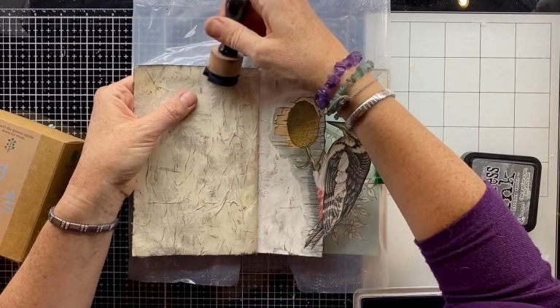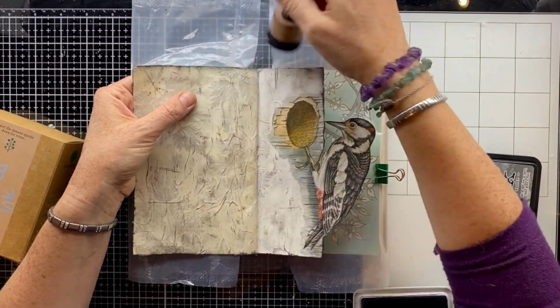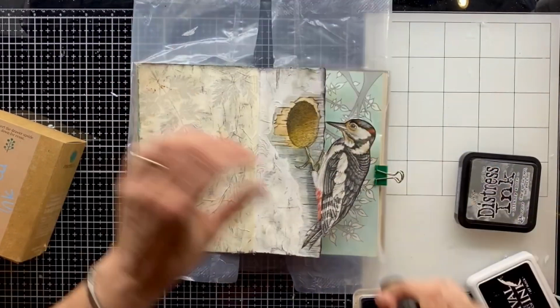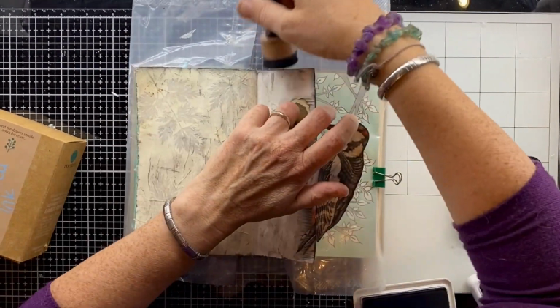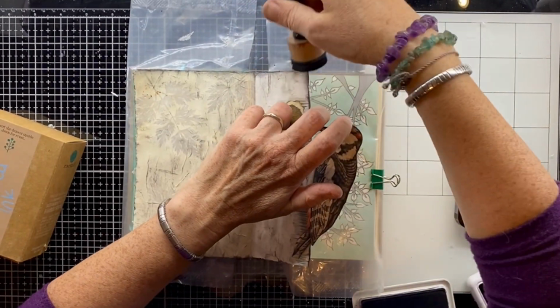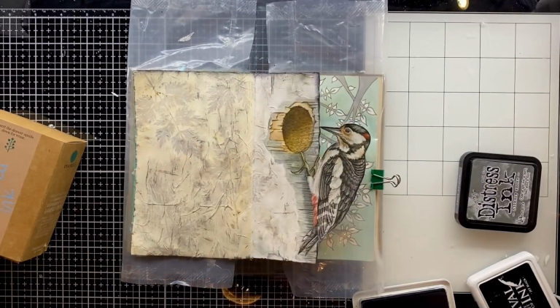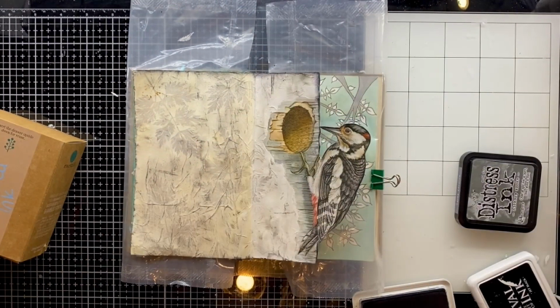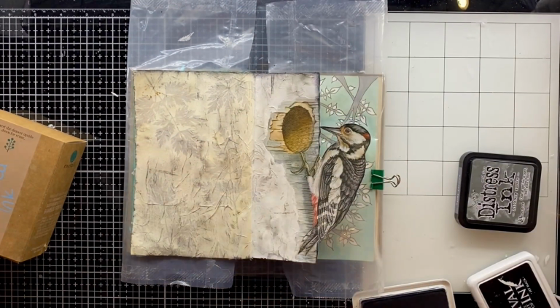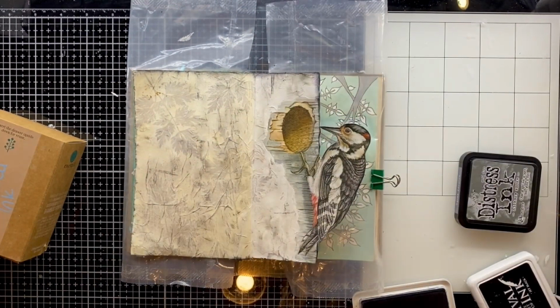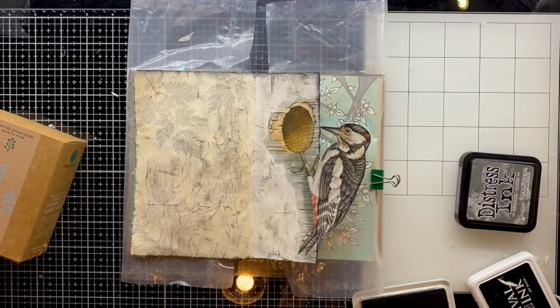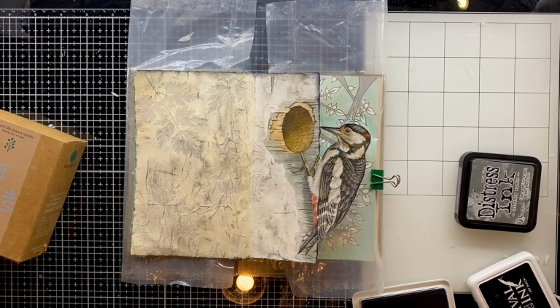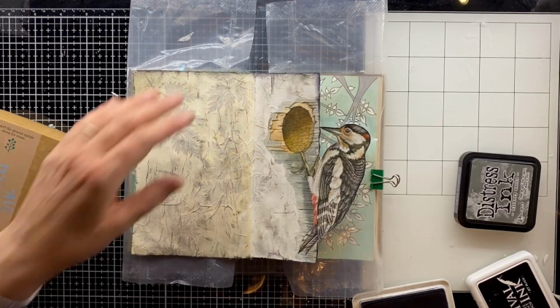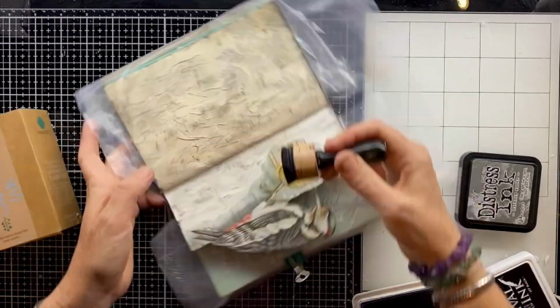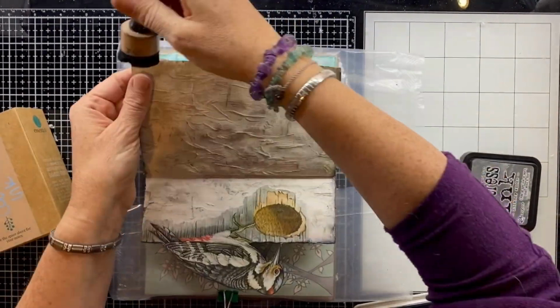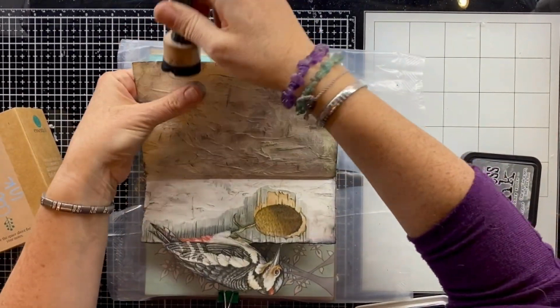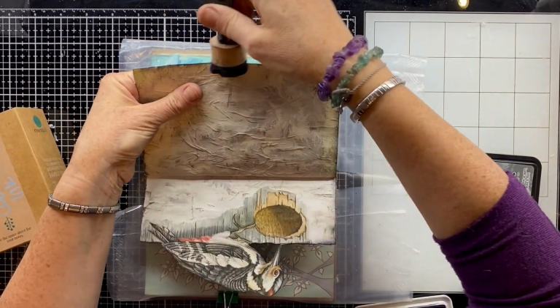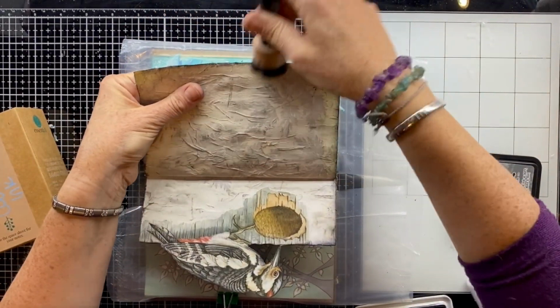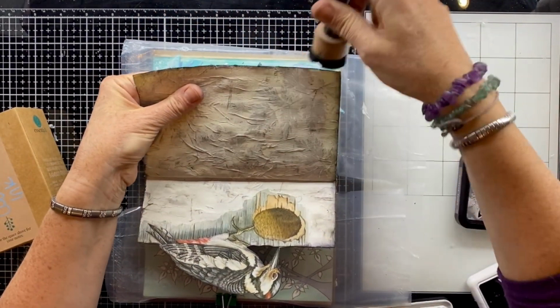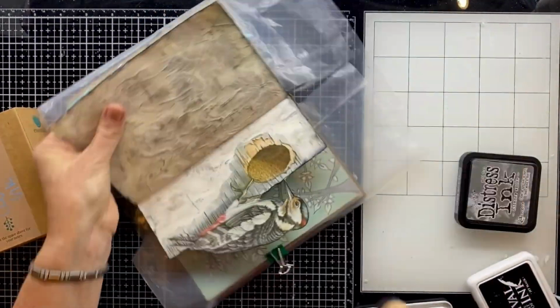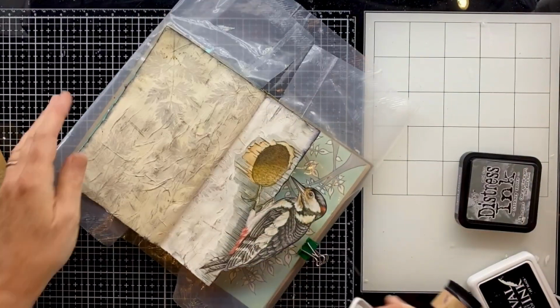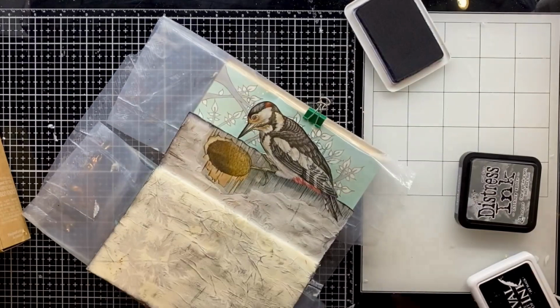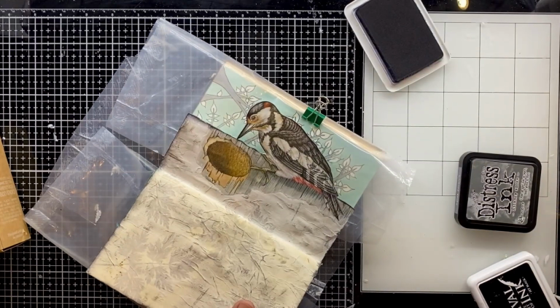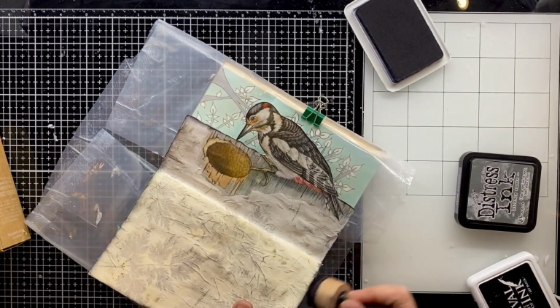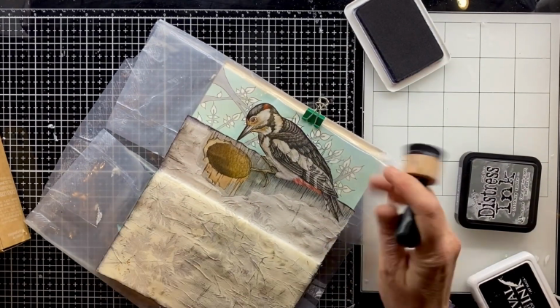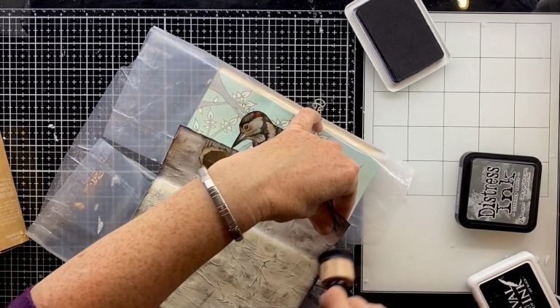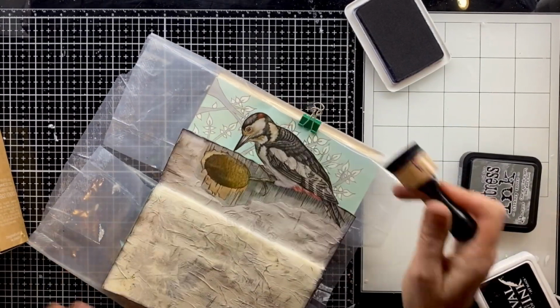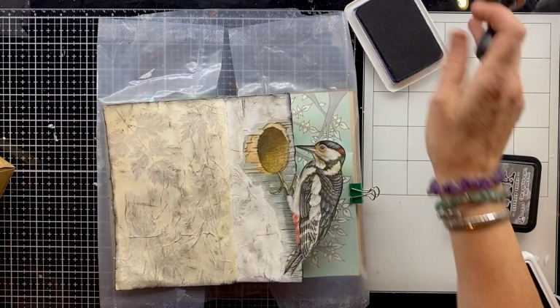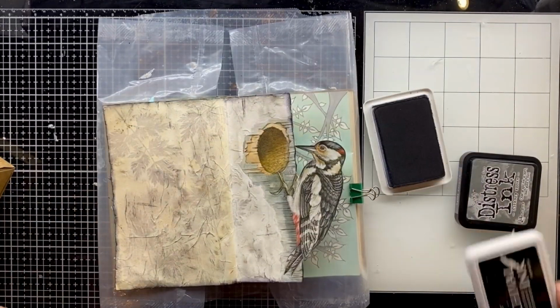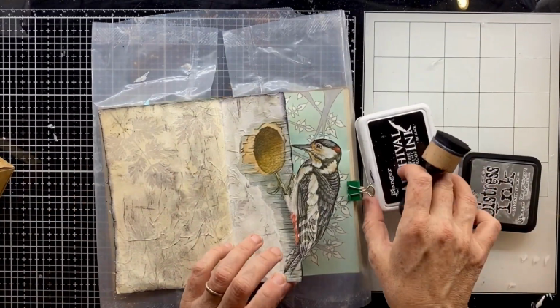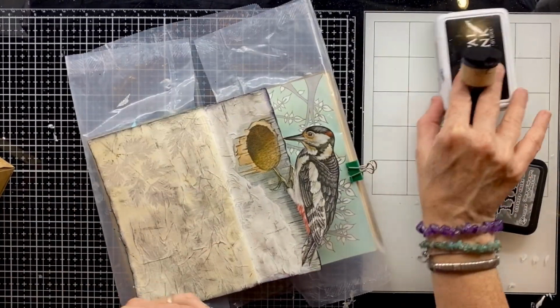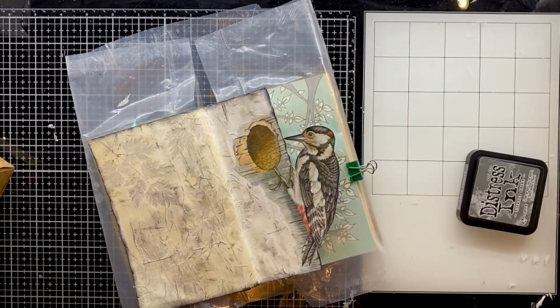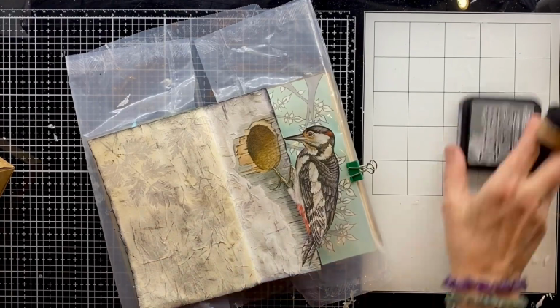I really wanted the edges to be a lot darker, so I am now going back in with the black archival ink and the same blending tool, just really darkening up those edges now. Makes quite a difference.